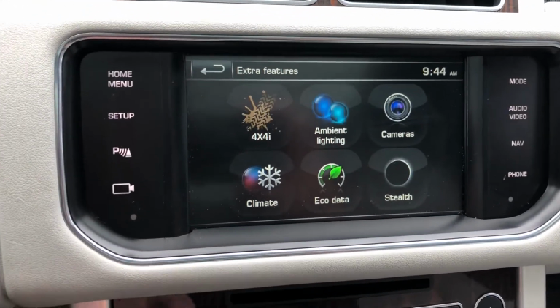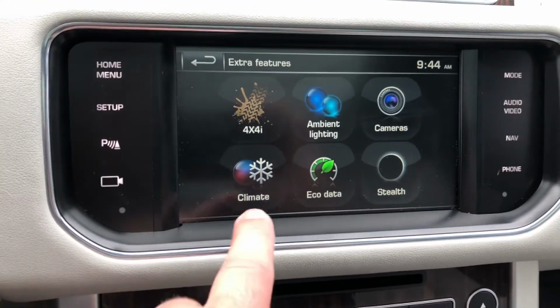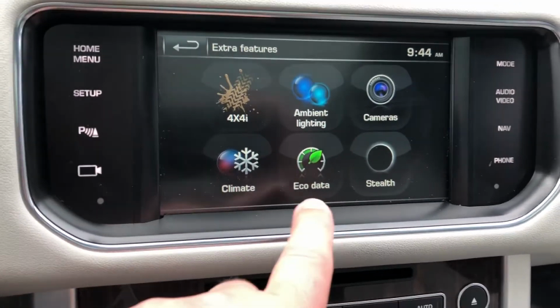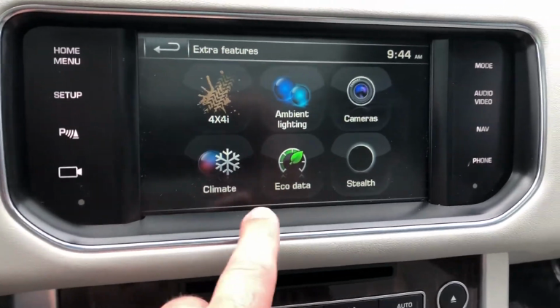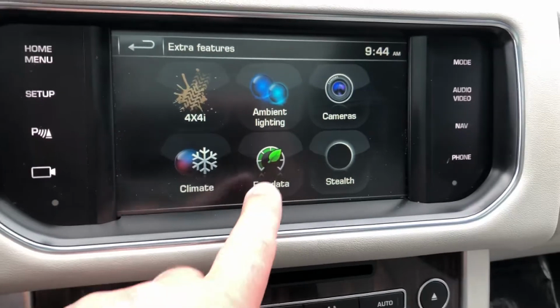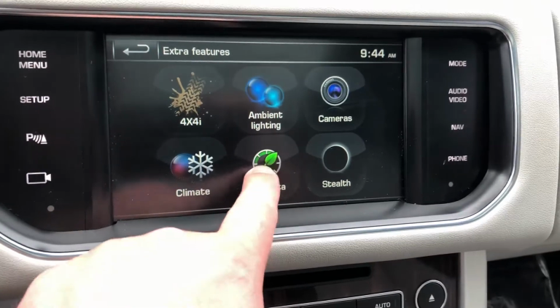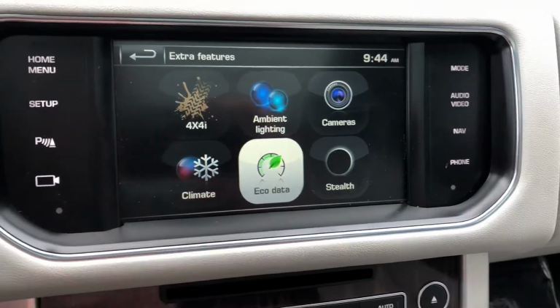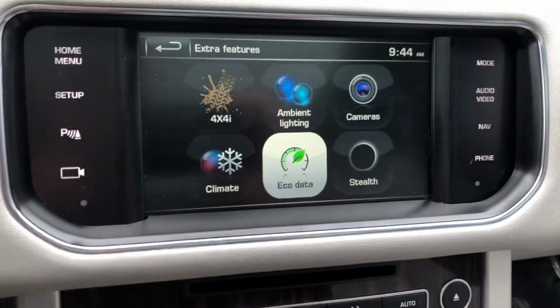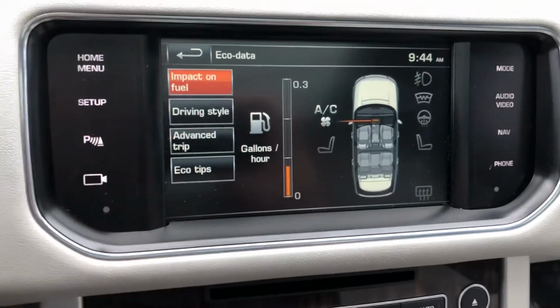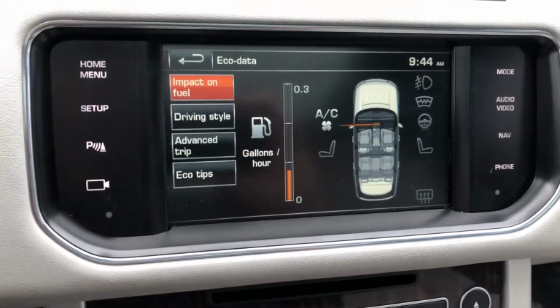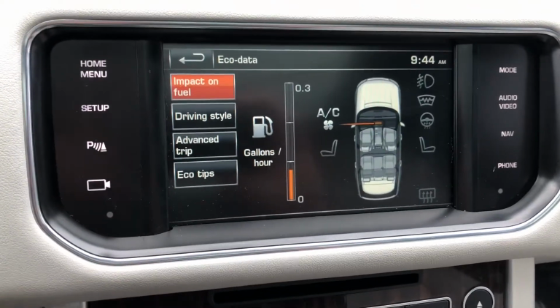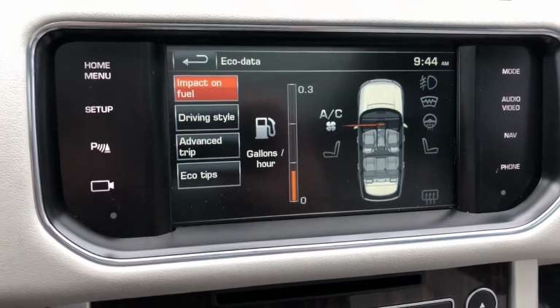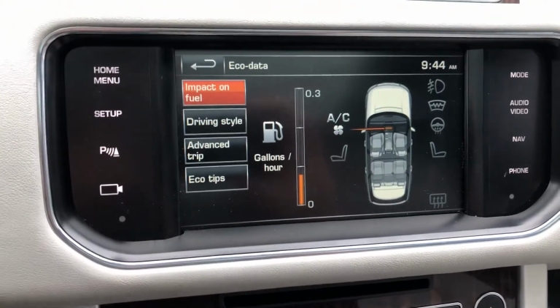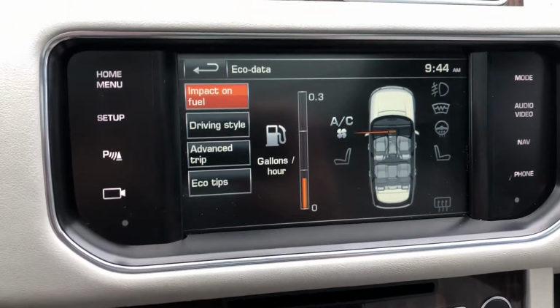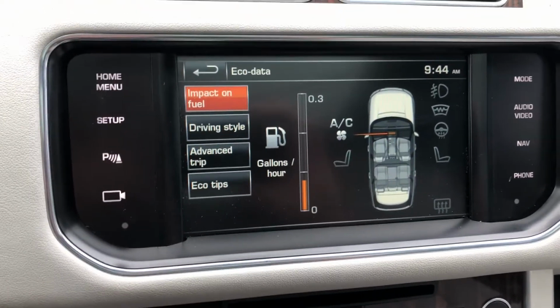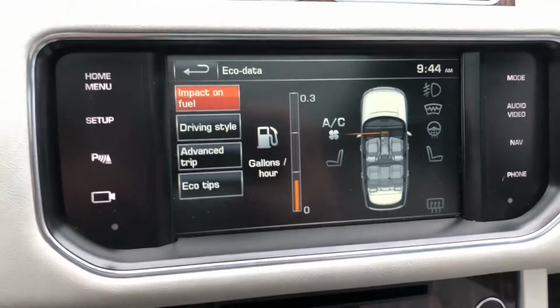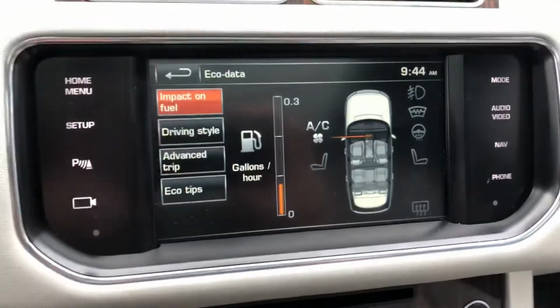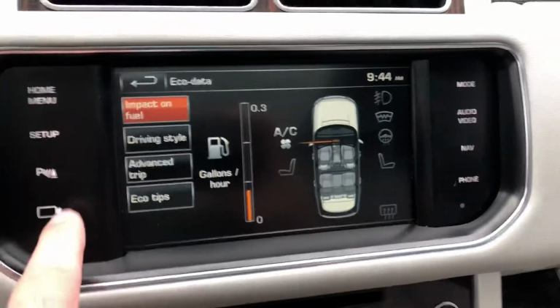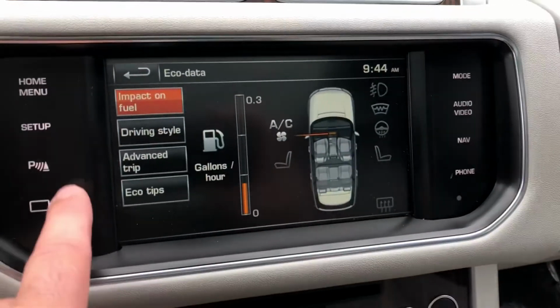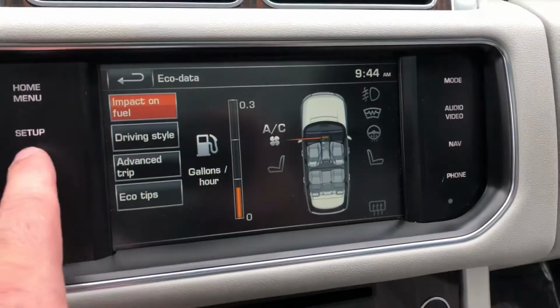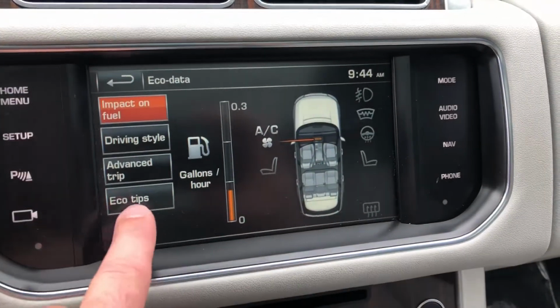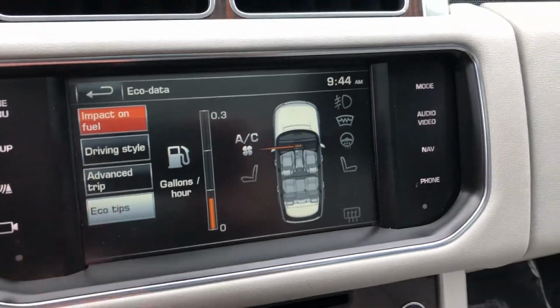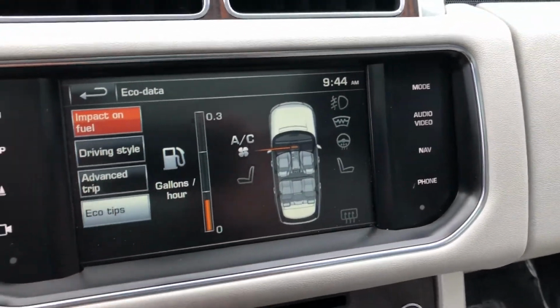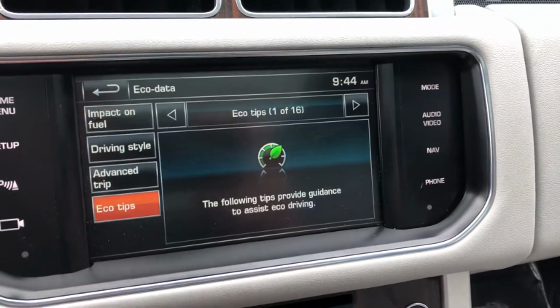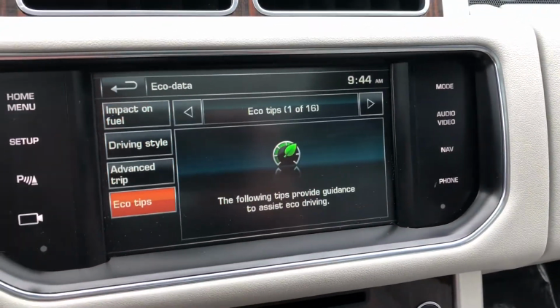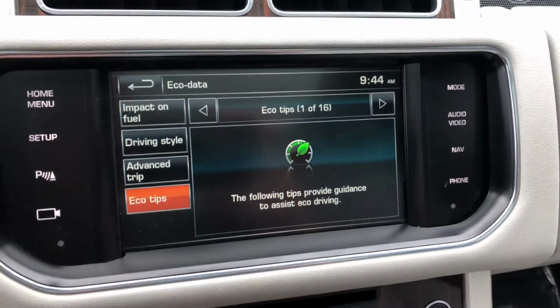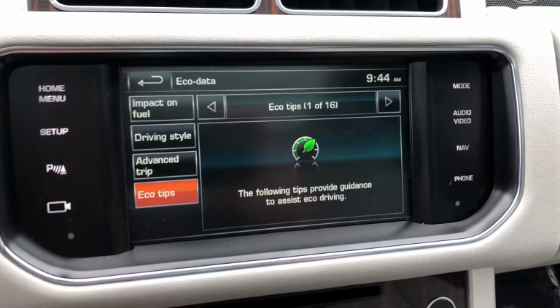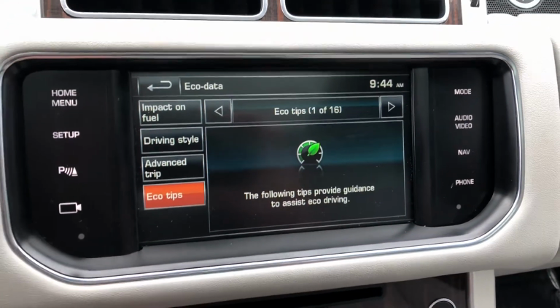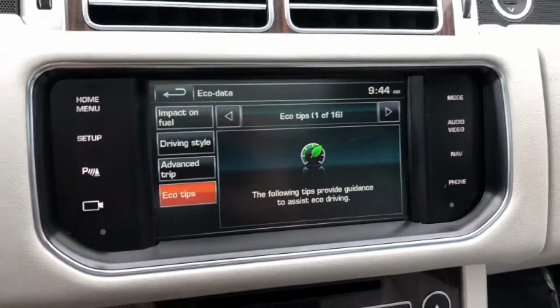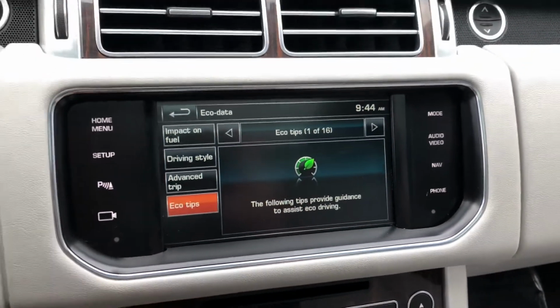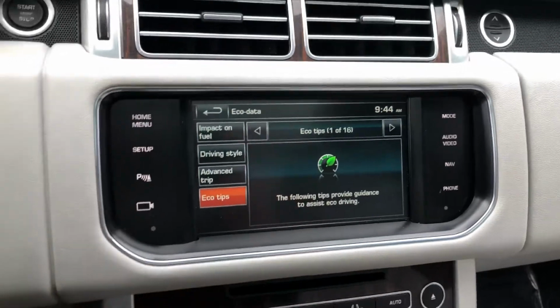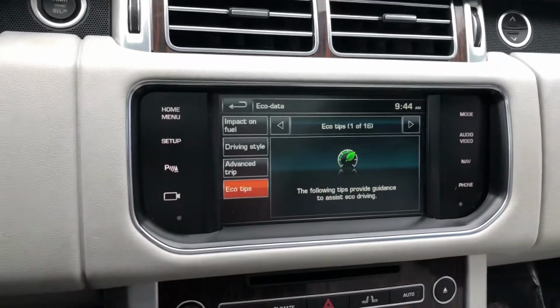You've also got climate control and stealth mode. There's eco data — a little bit of data on your car — and tips. A lot of nice little extra features in there.